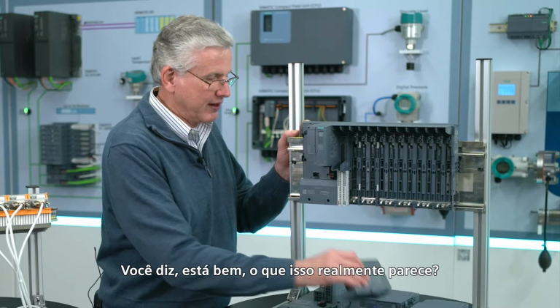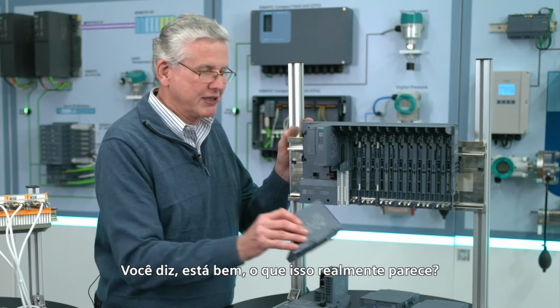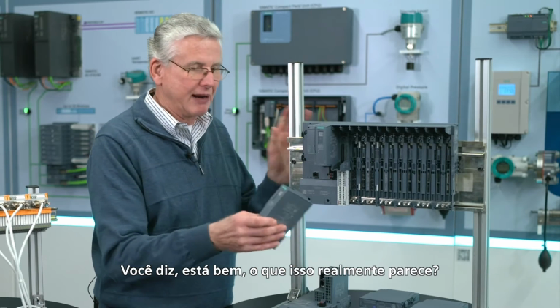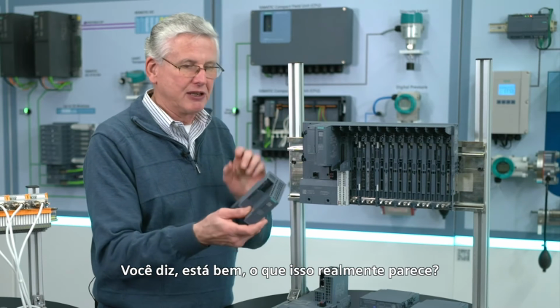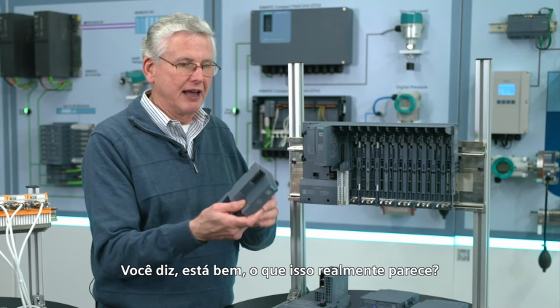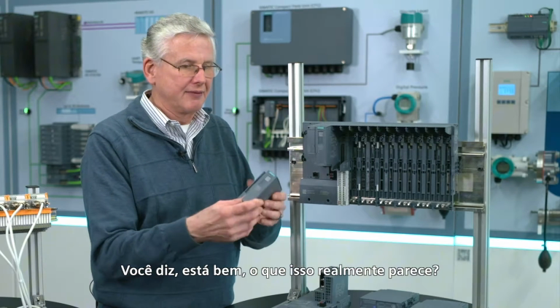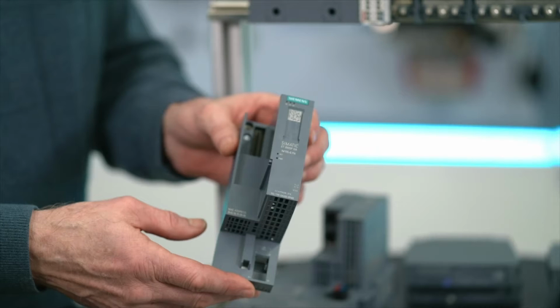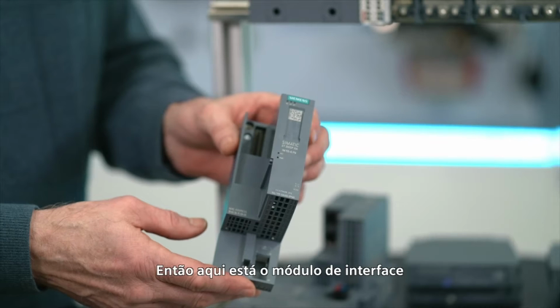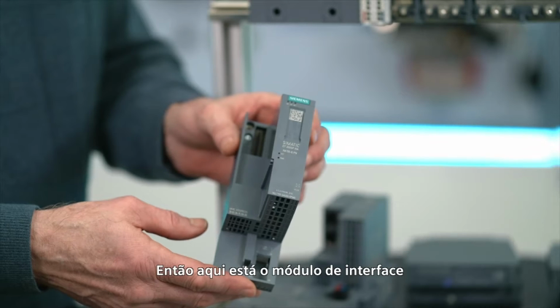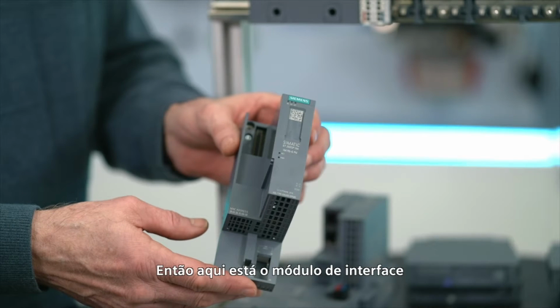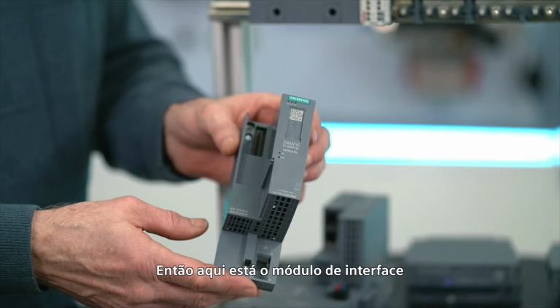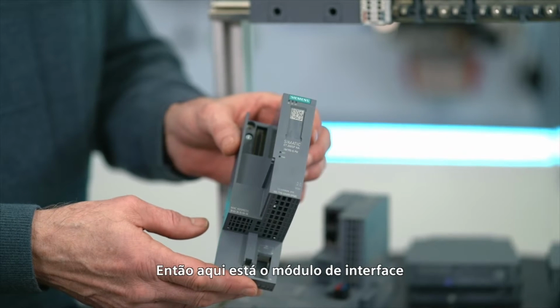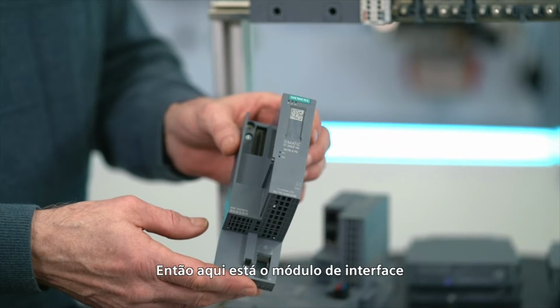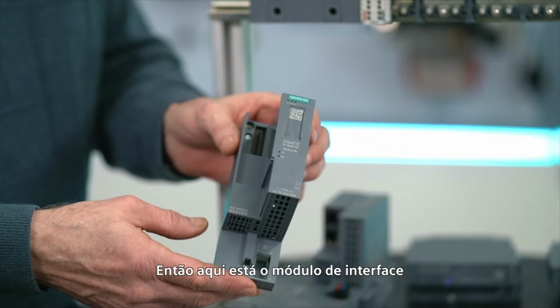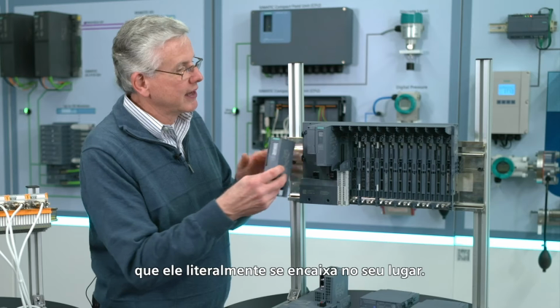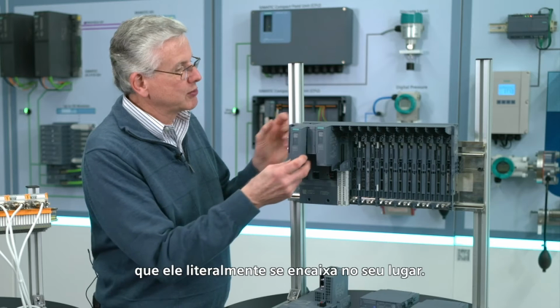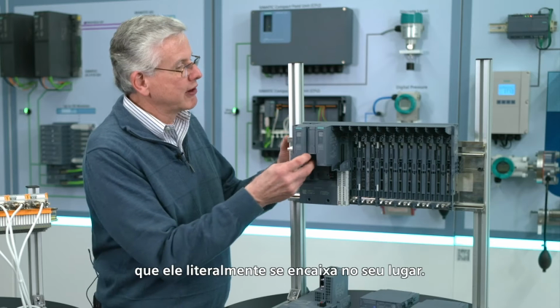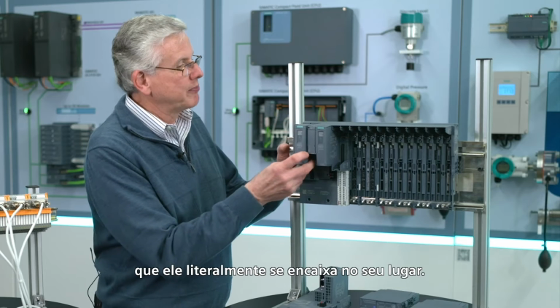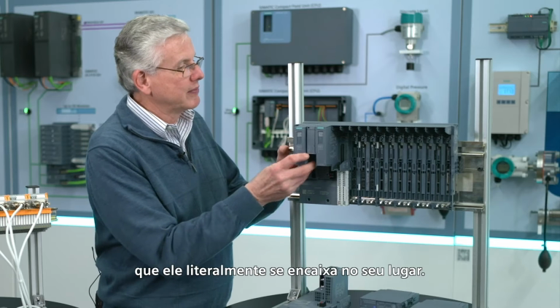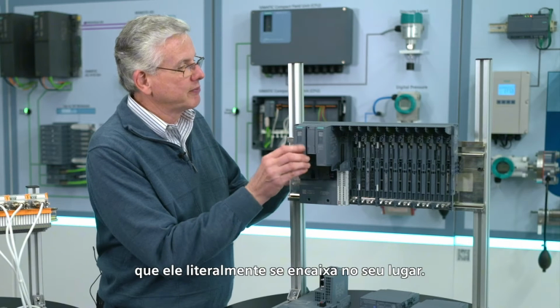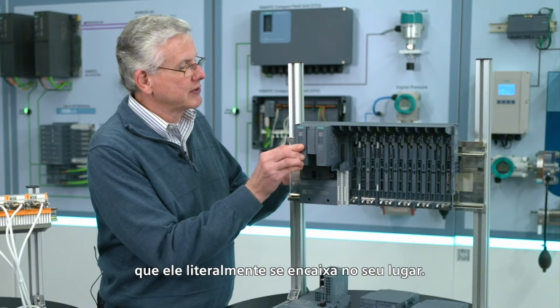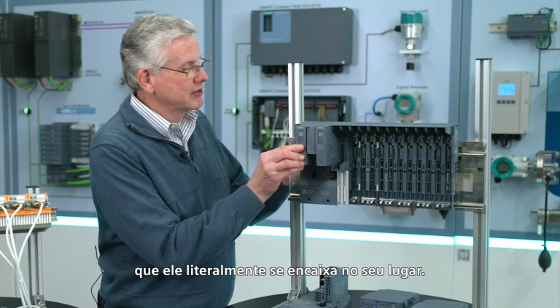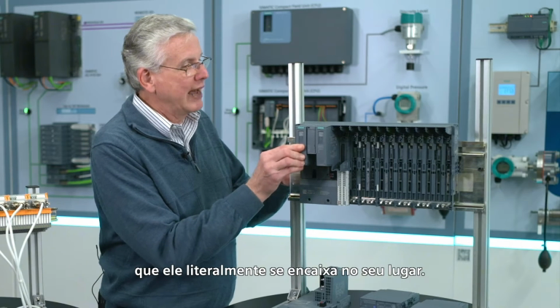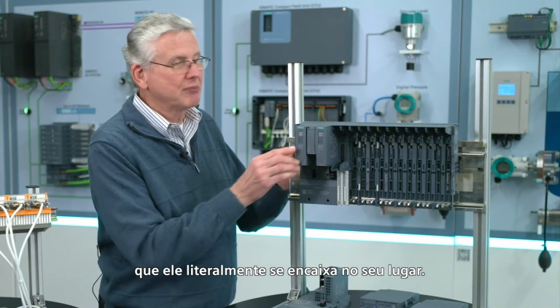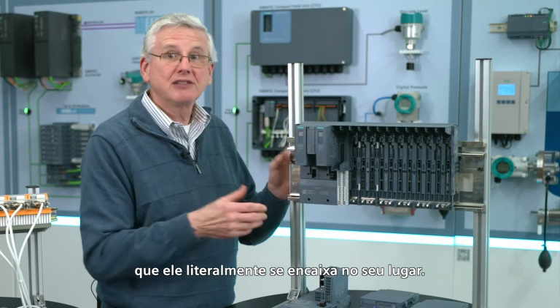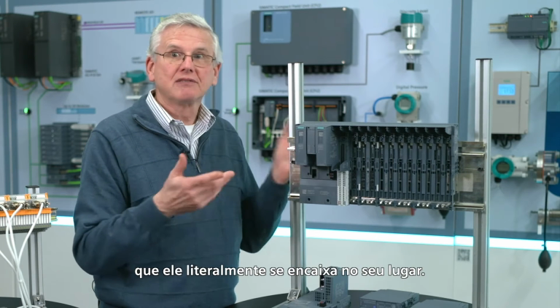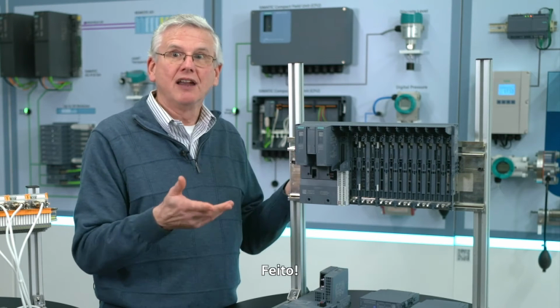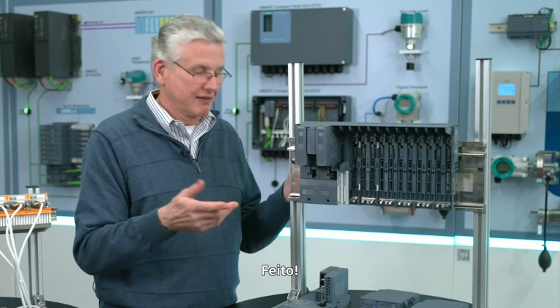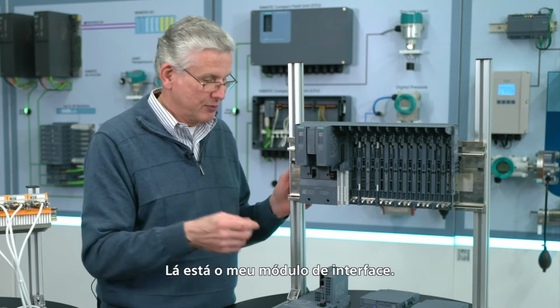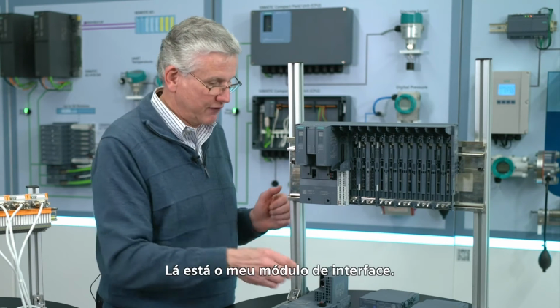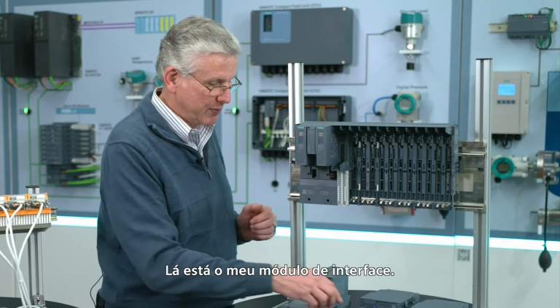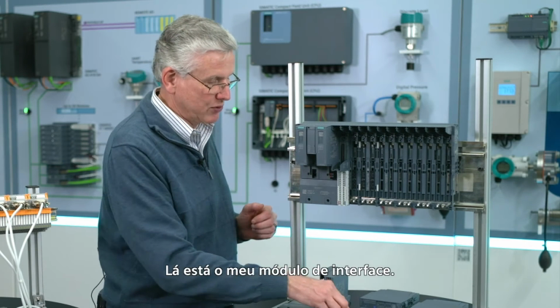What does that really look like? So here's the interface module — it just literally snaps in place, done. There's my interface module.